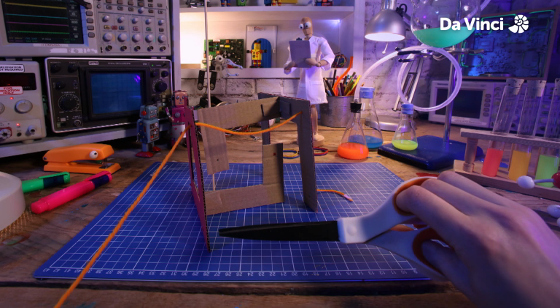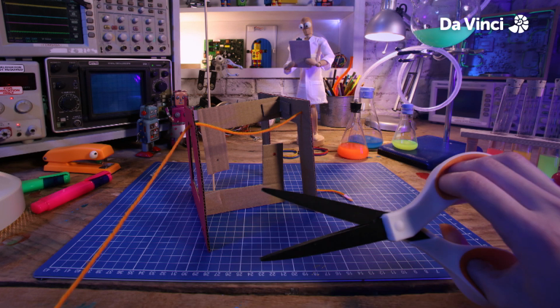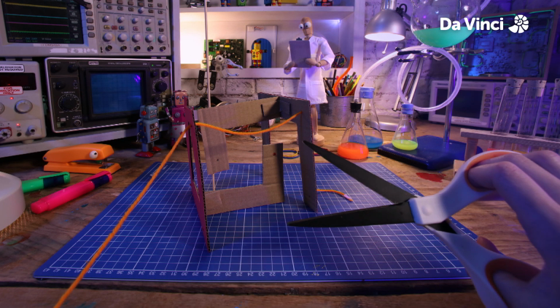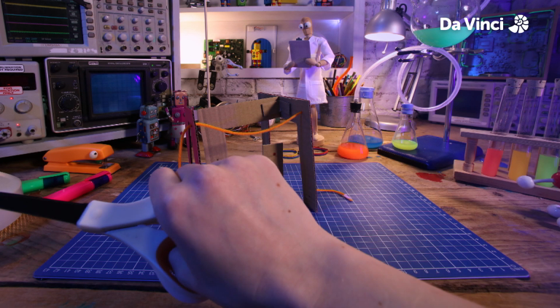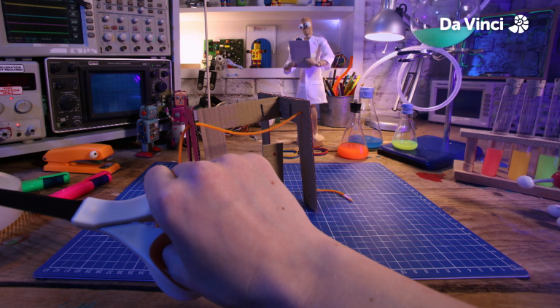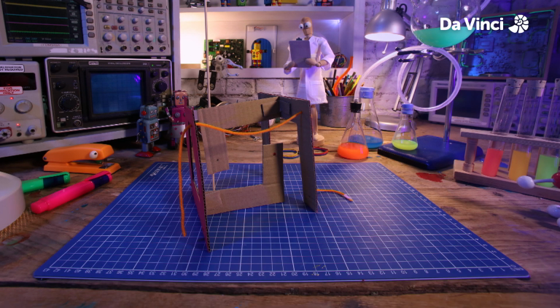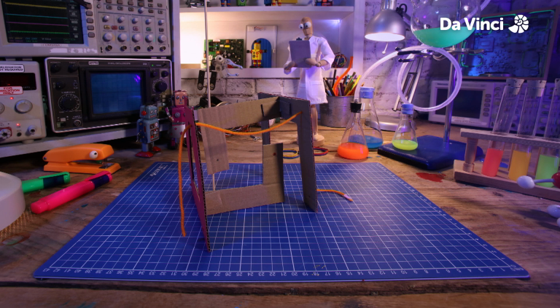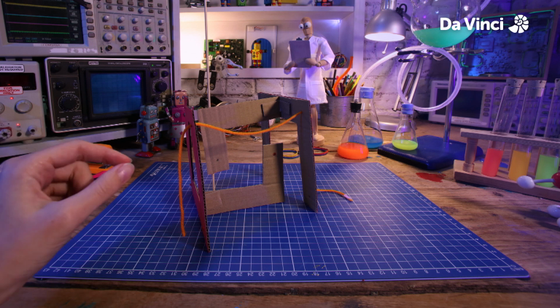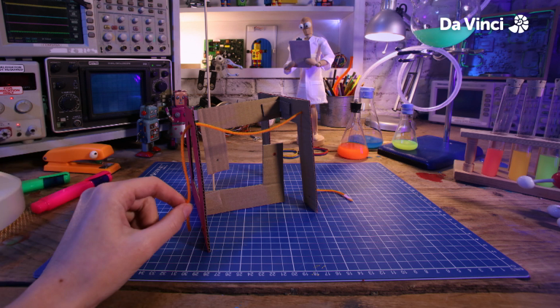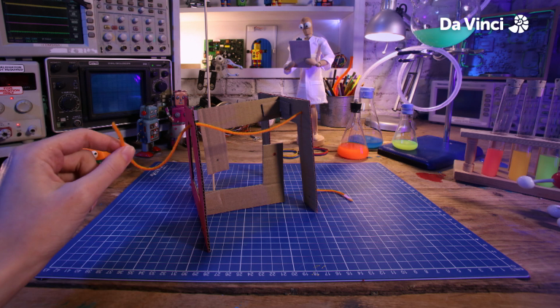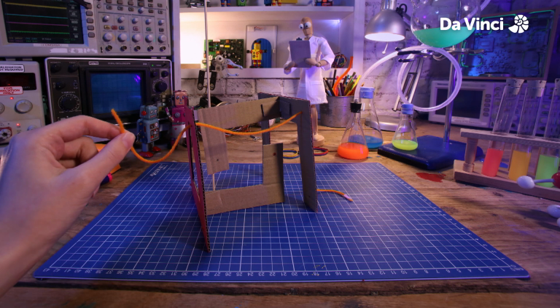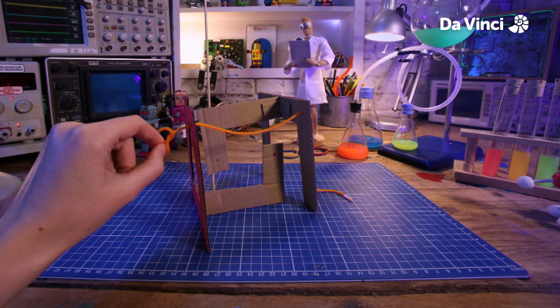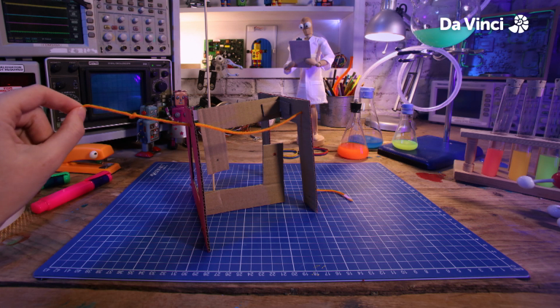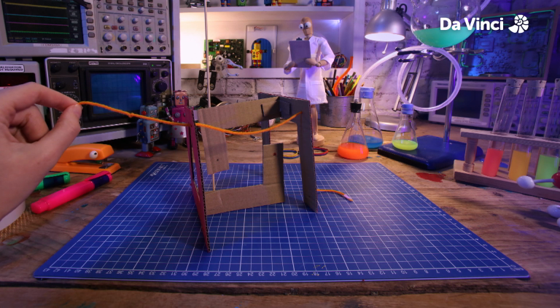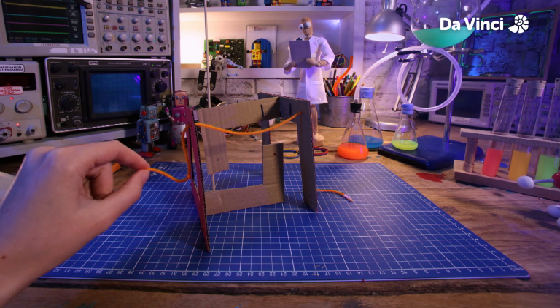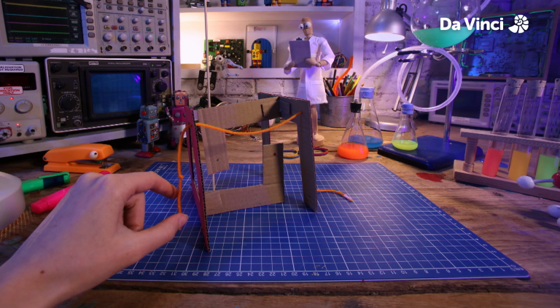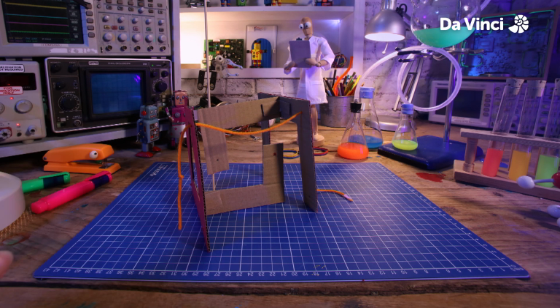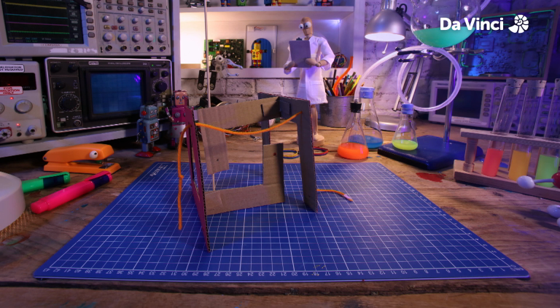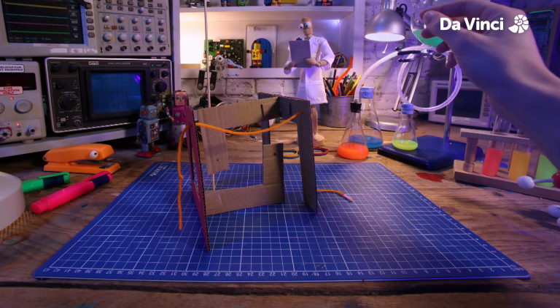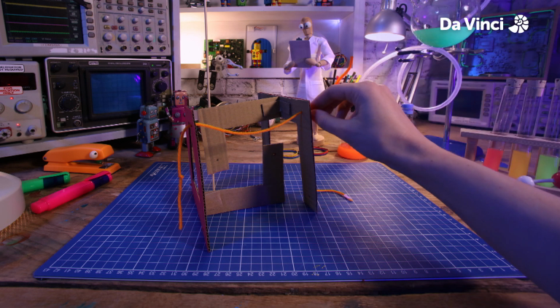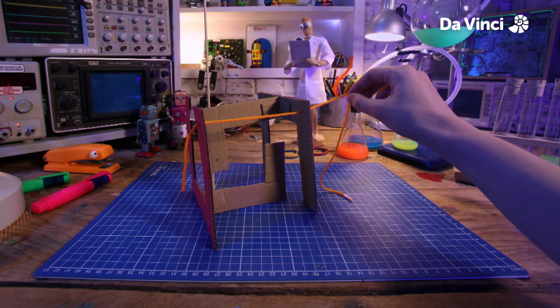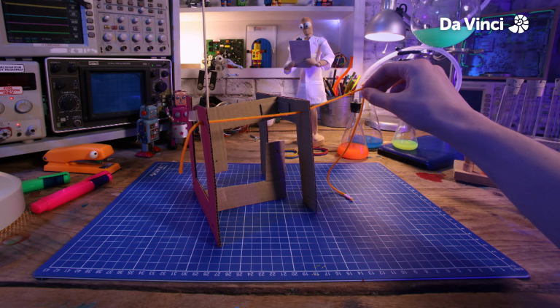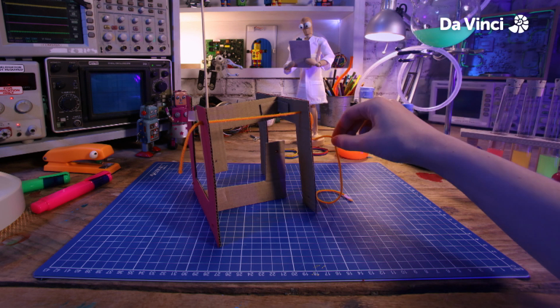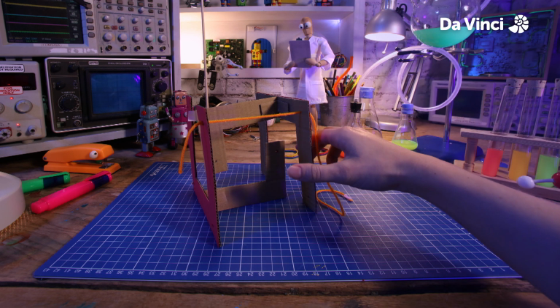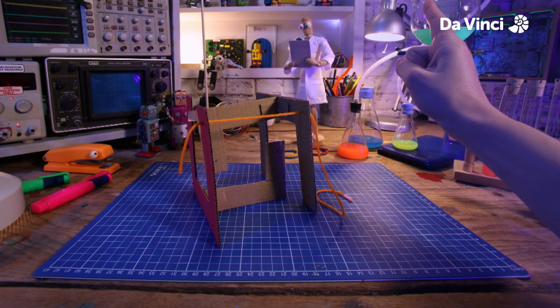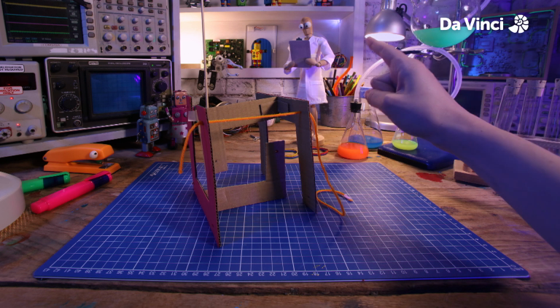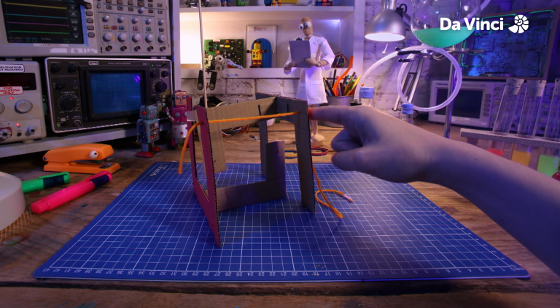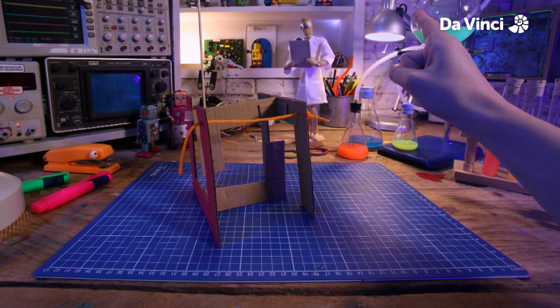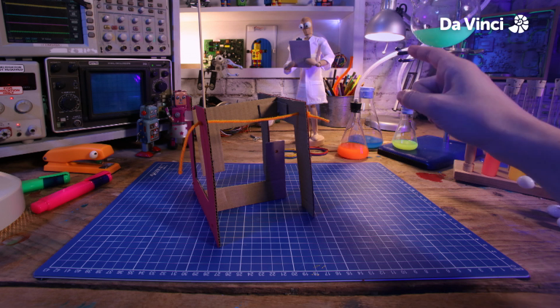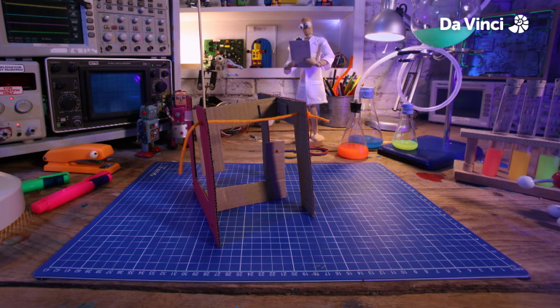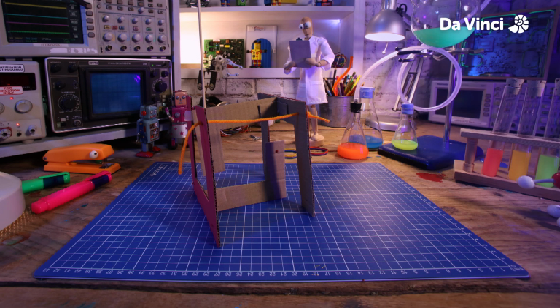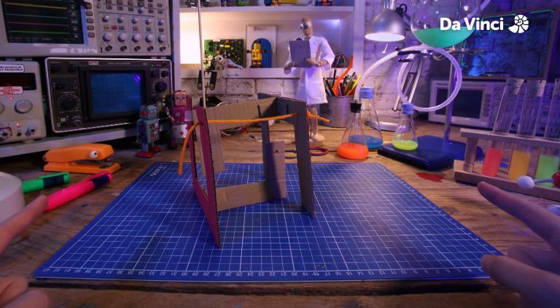I'm just going to cut this off, tie a knot in this end, and pull it tight from the other side. Now I'm going to tie the knot on the other end and do the same thing through all of the holes we've made so far.